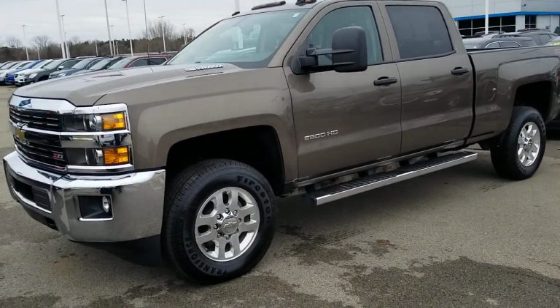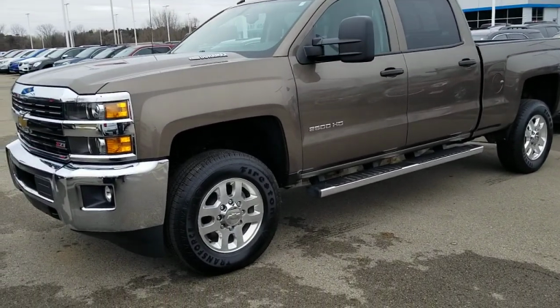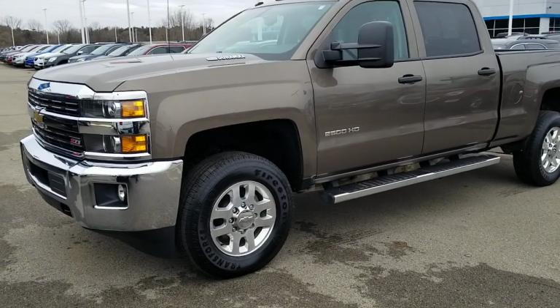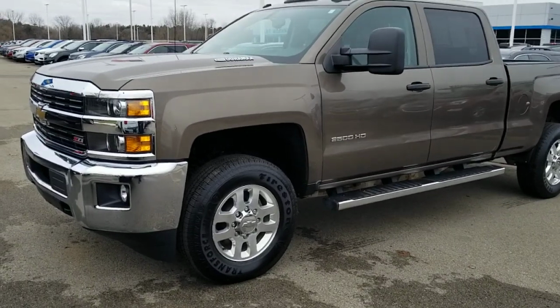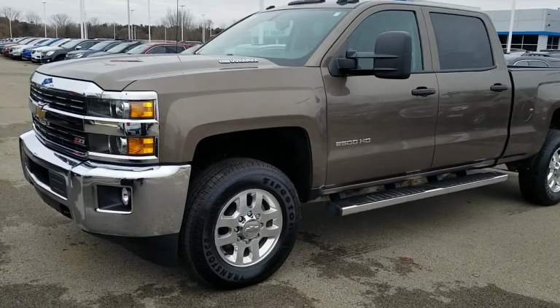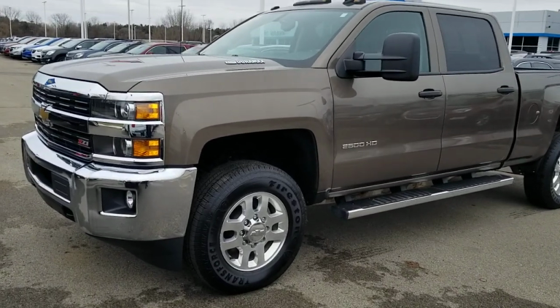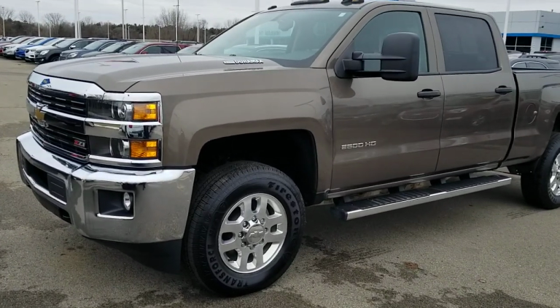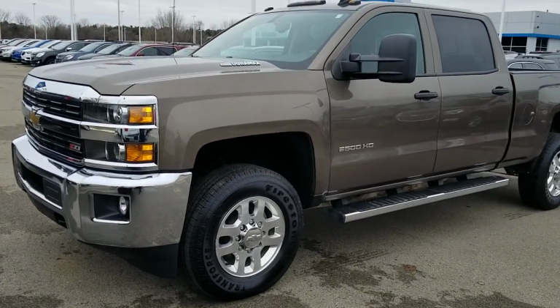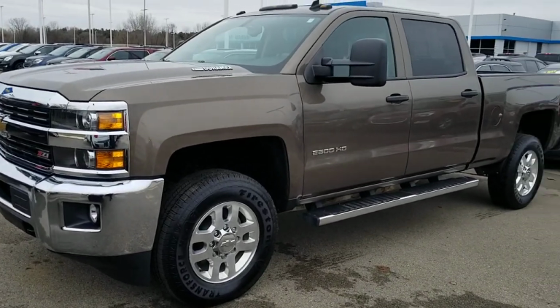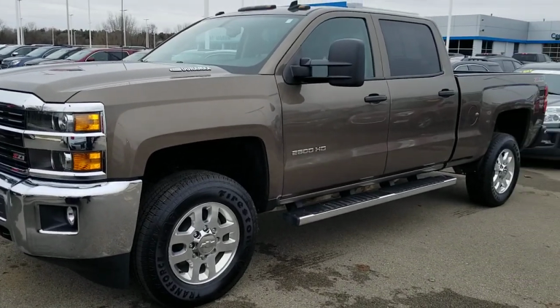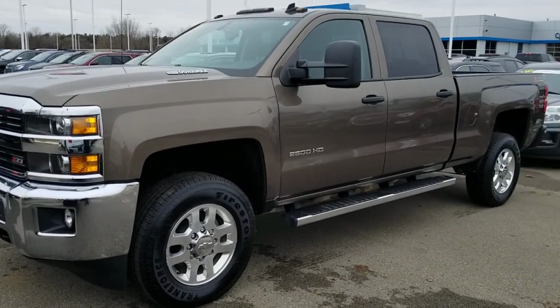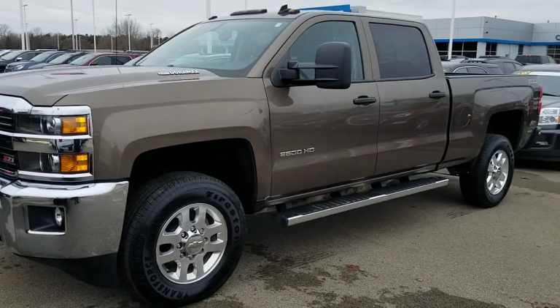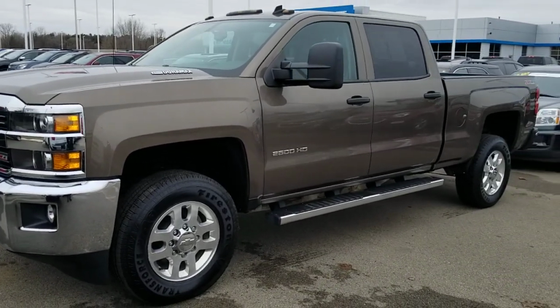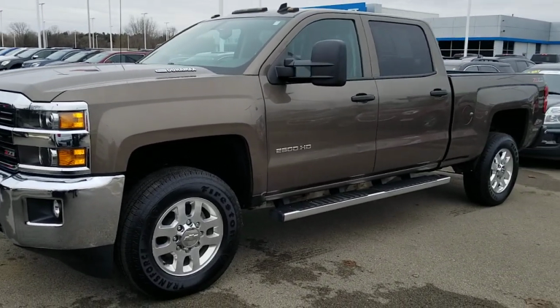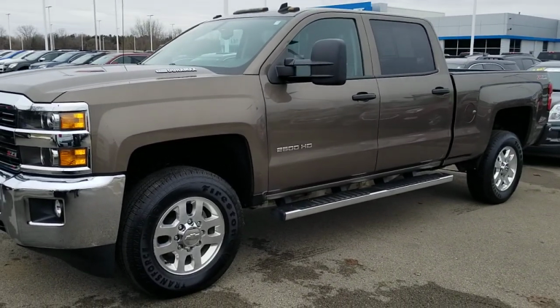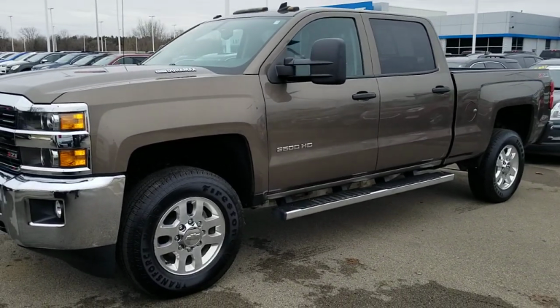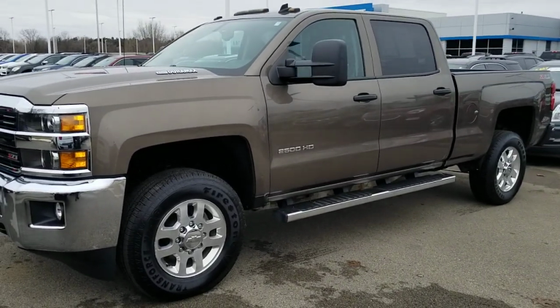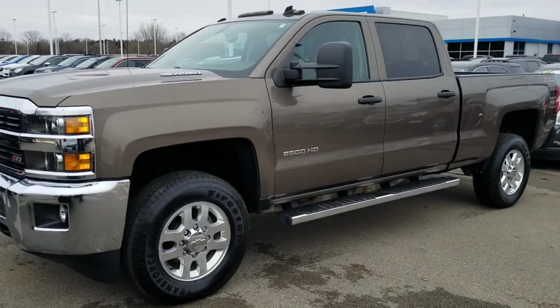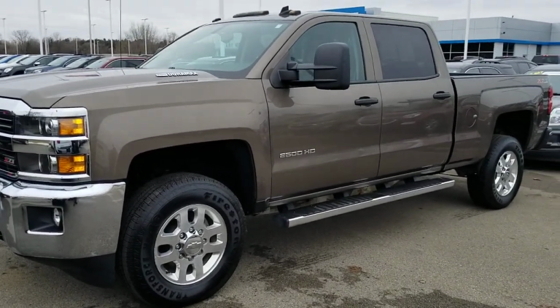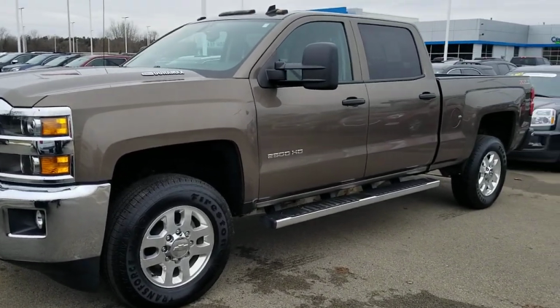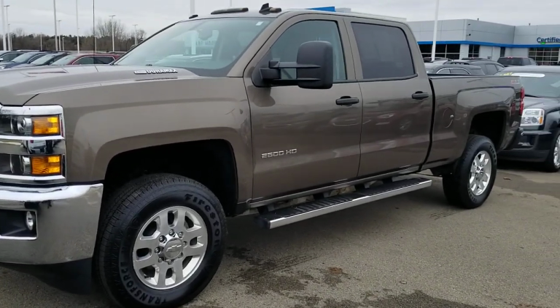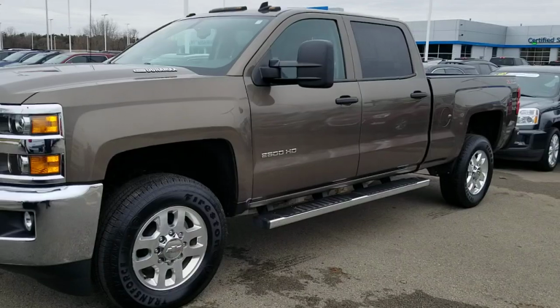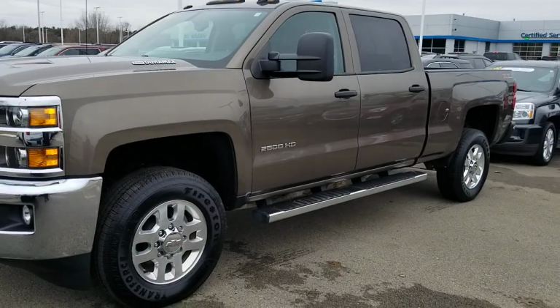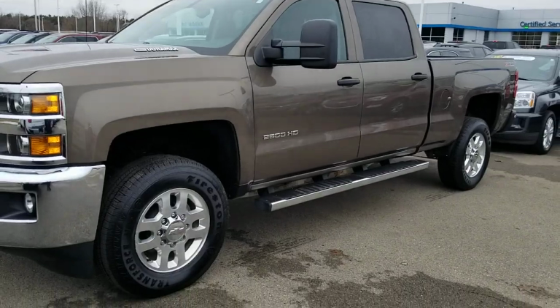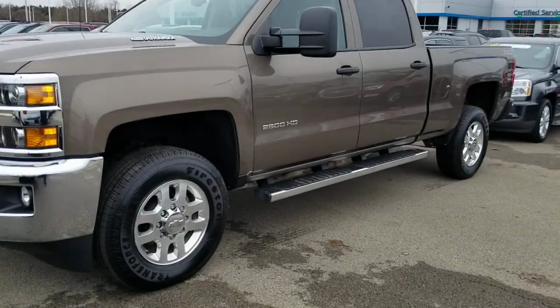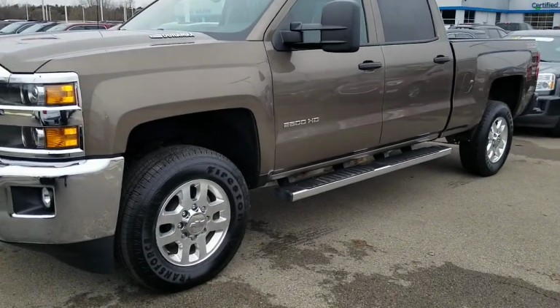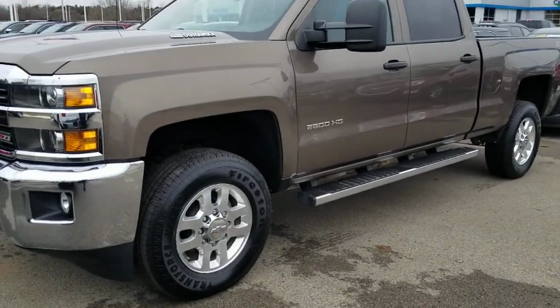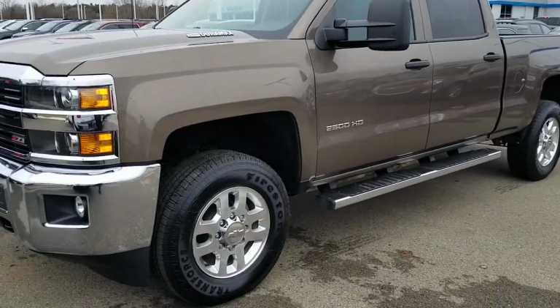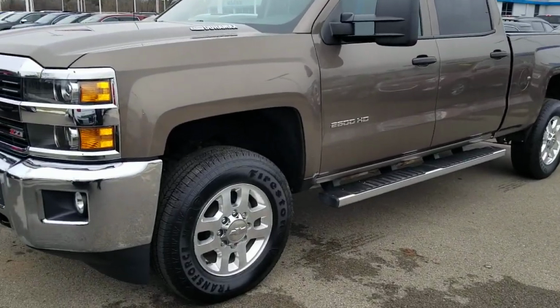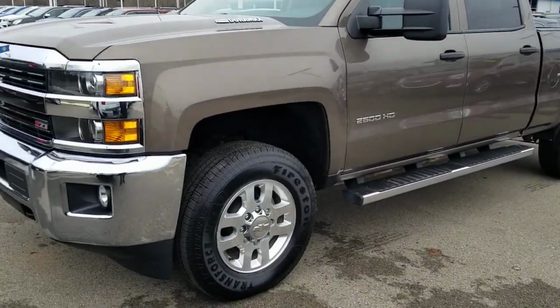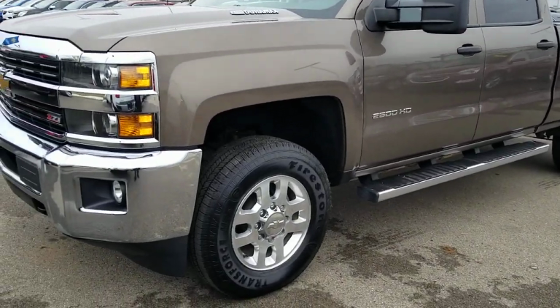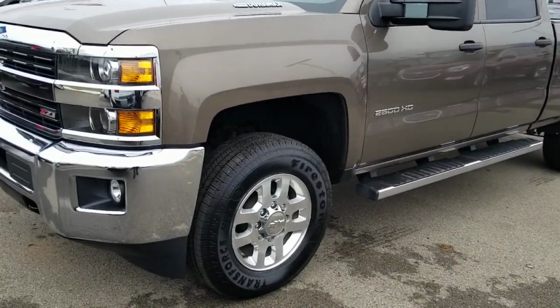This vehicle is in great shape. It's an LT trim level, Duramax diesel, and only got about 50,000 miles on it. In great shape.